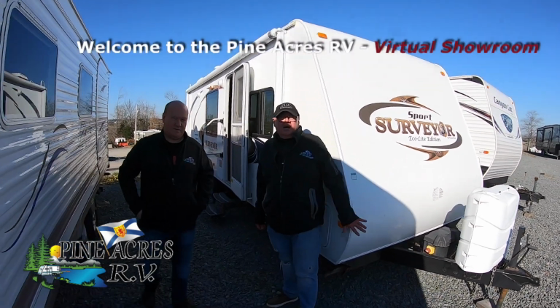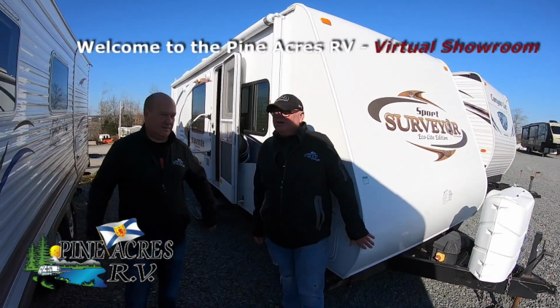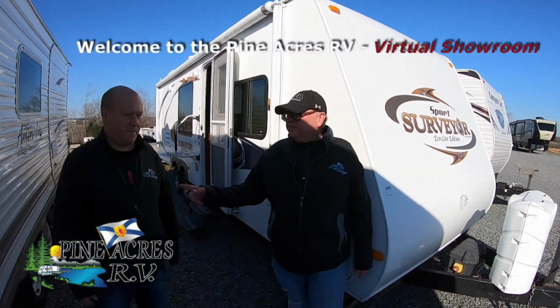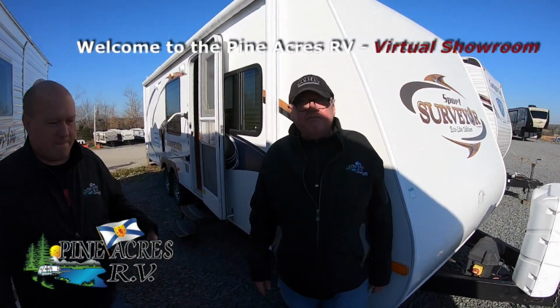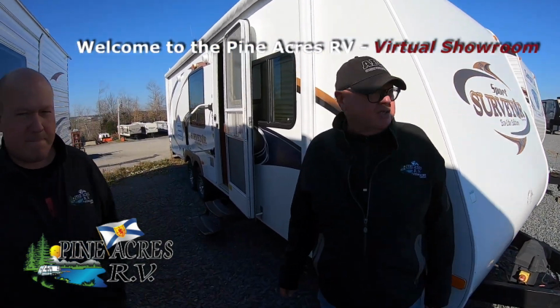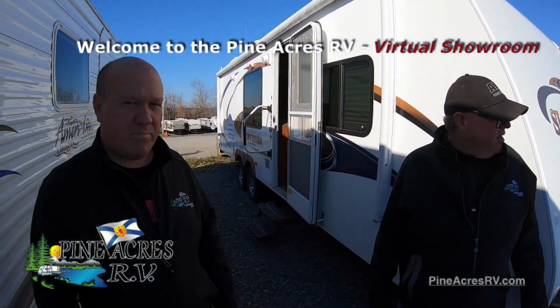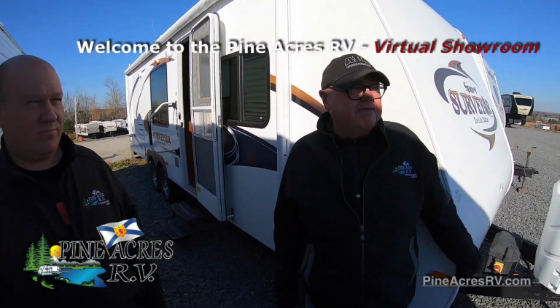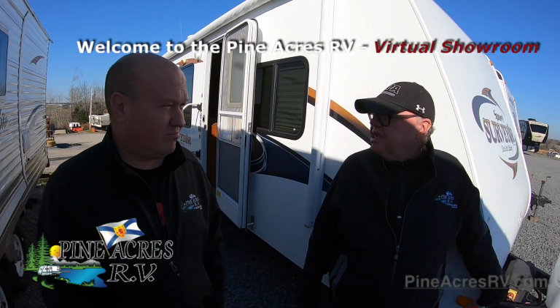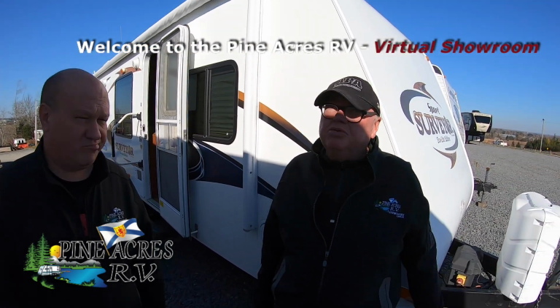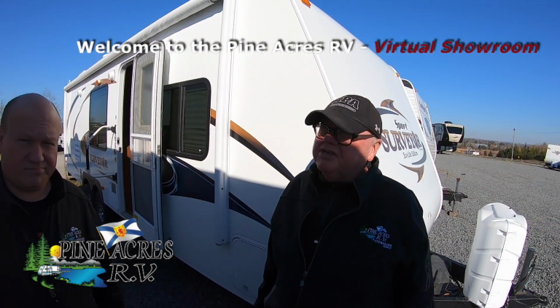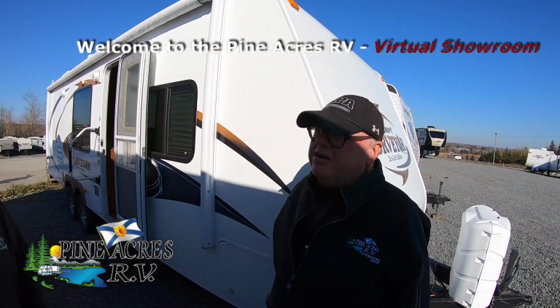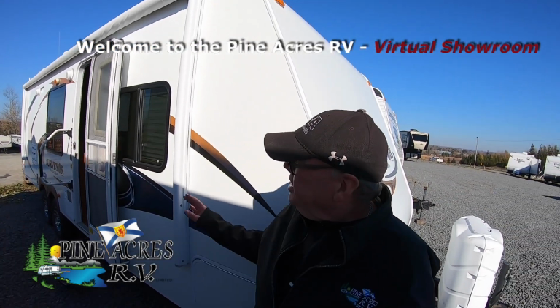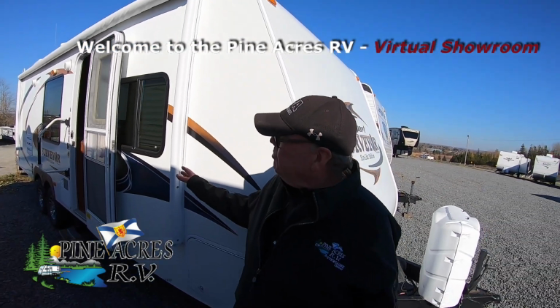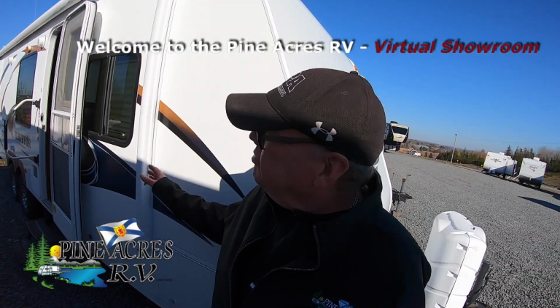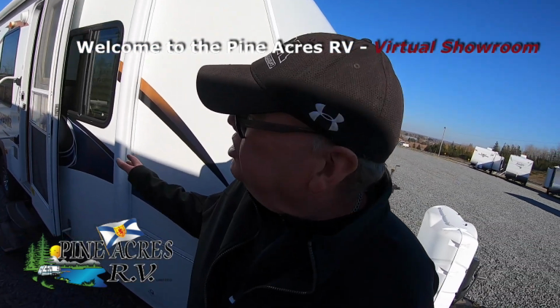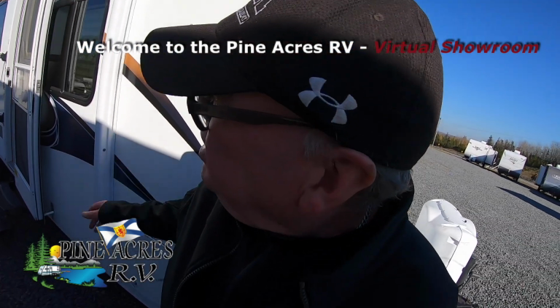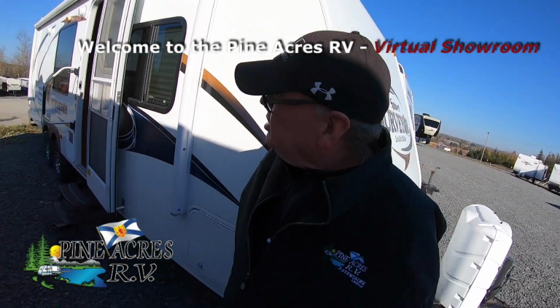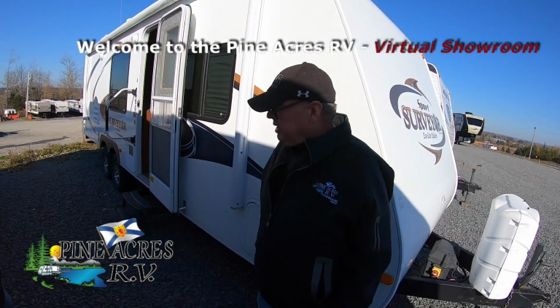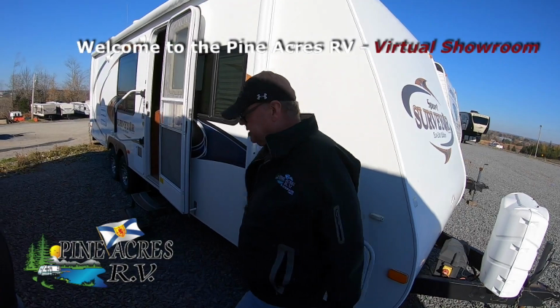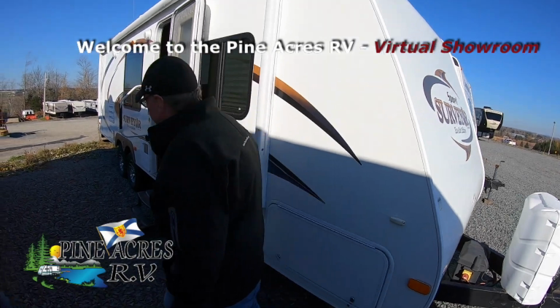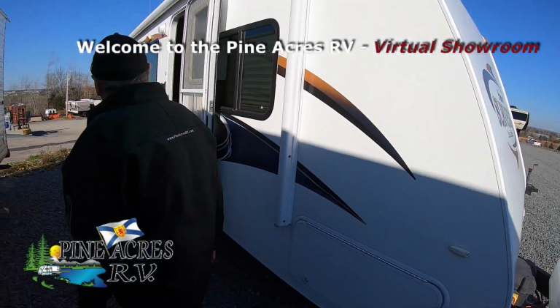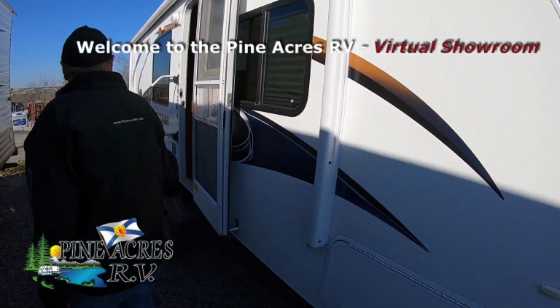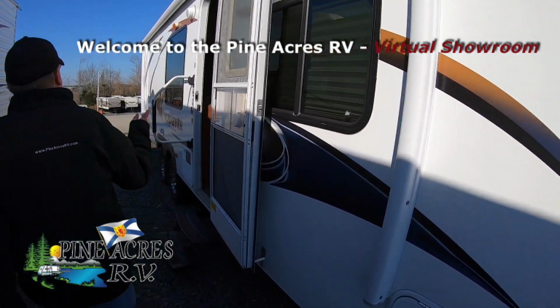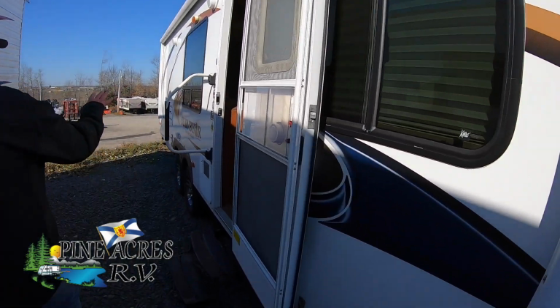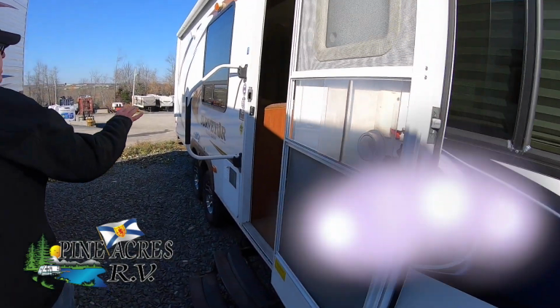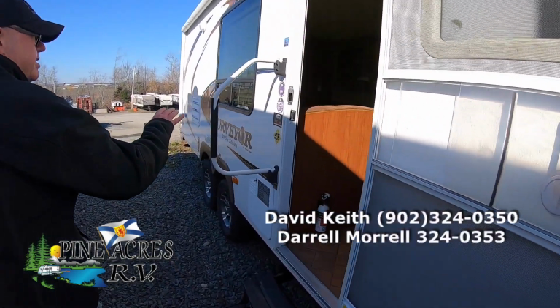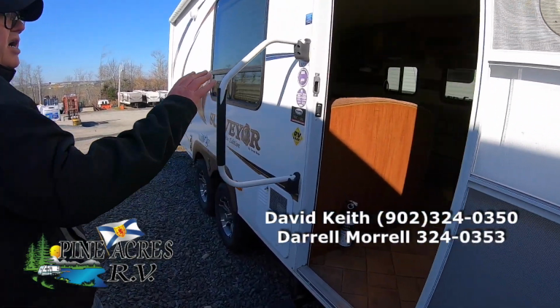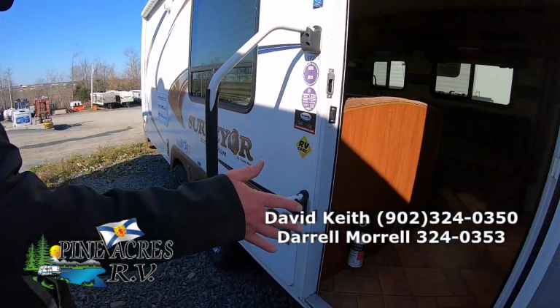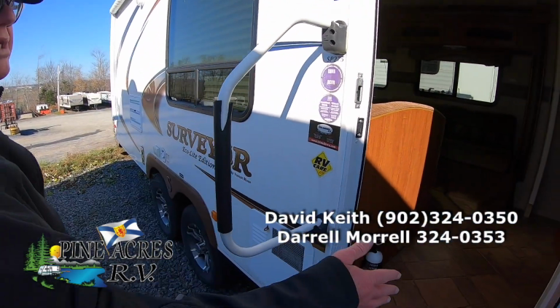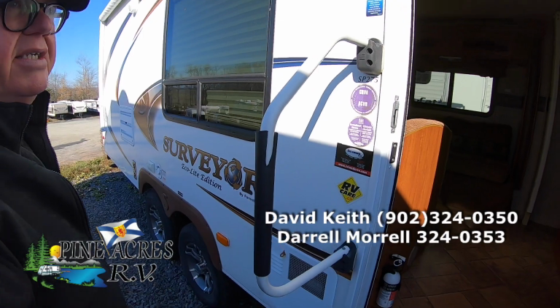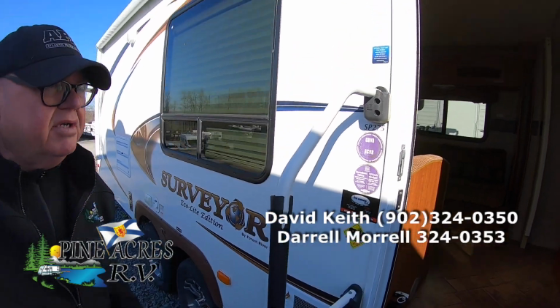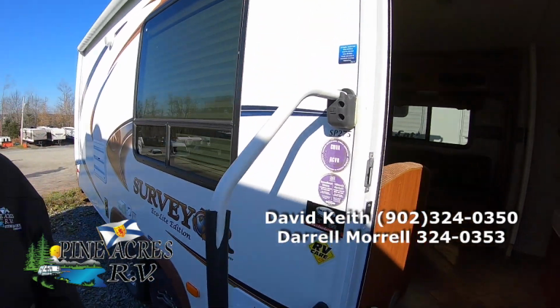Hi, I'm Daryl and David from Pineacres RV. Here we have a 2012 Surveyor. It's a rear bathroom couples unit, called a 275. It has a power awning, outdoor speakers, and lots of room inside. David, do you want to do the honors?